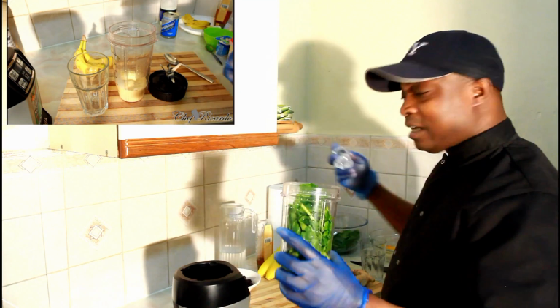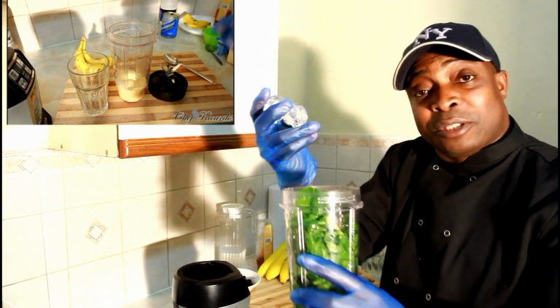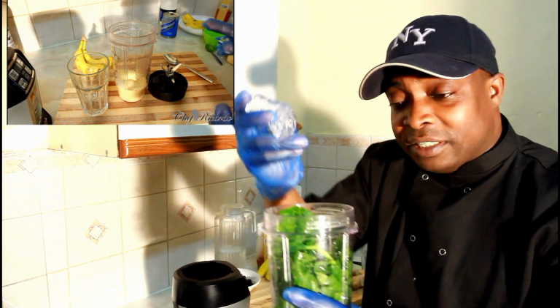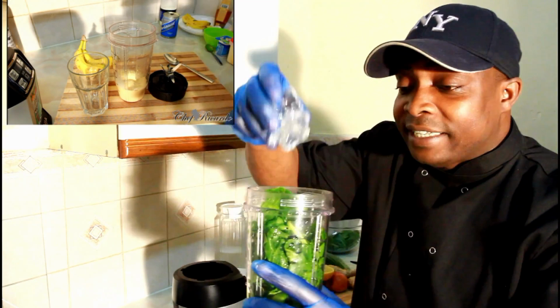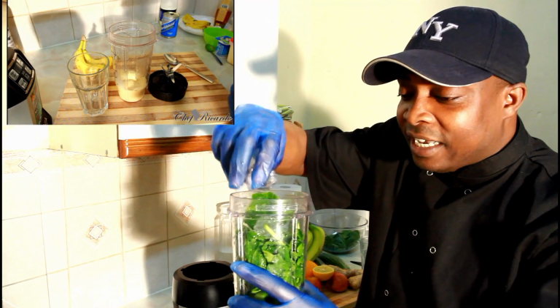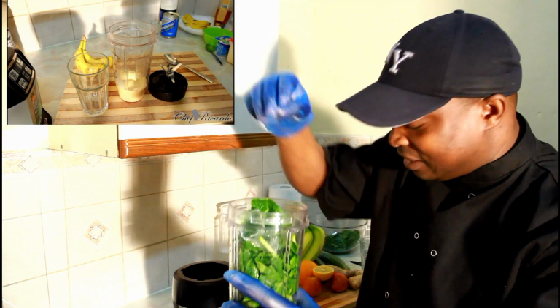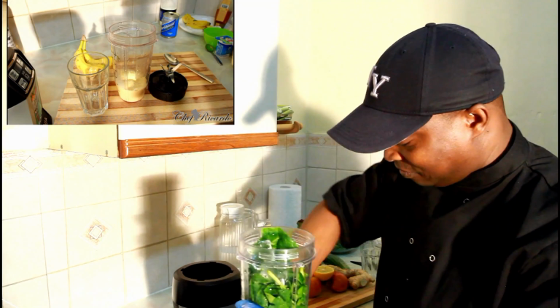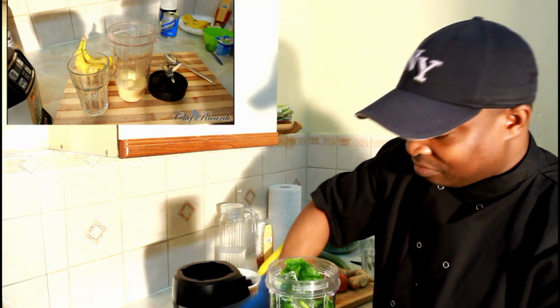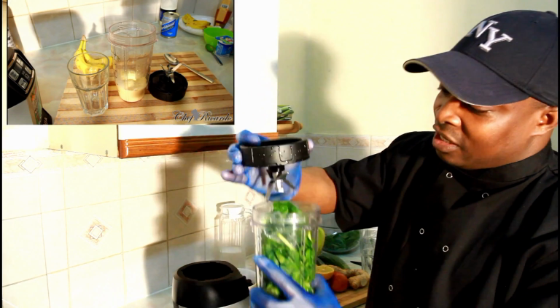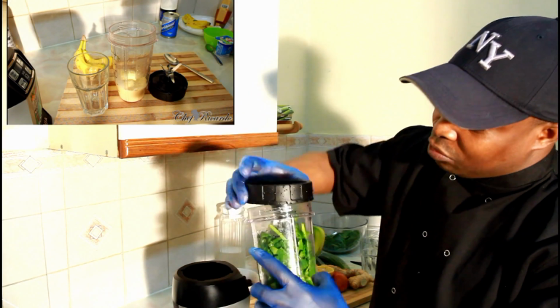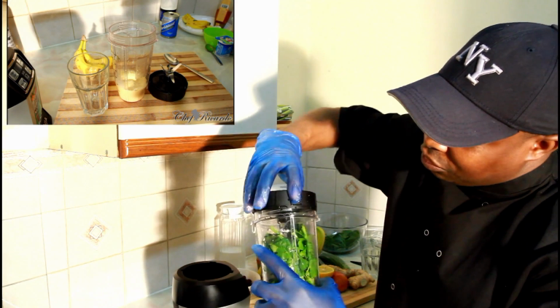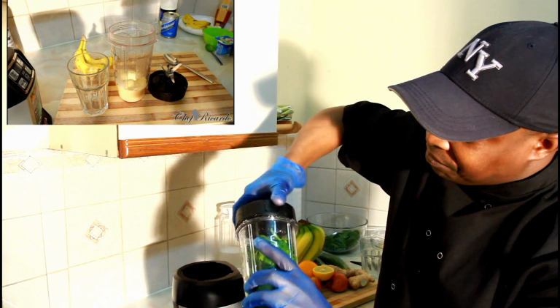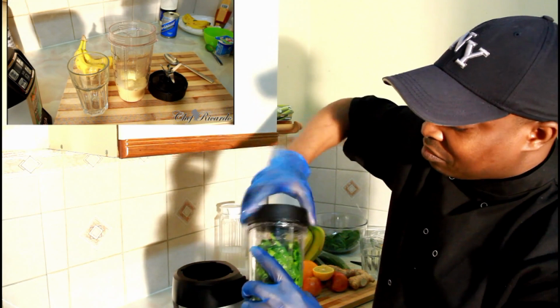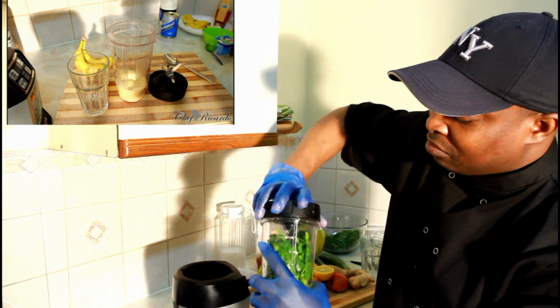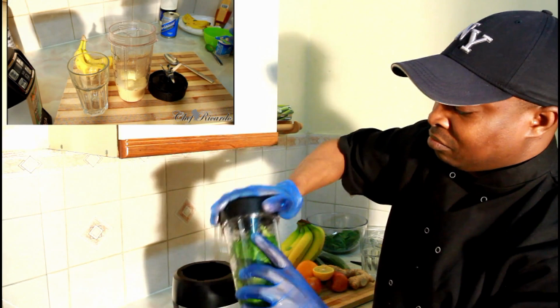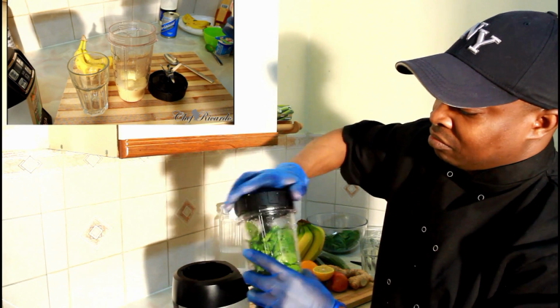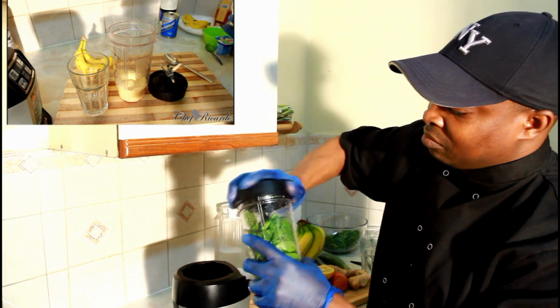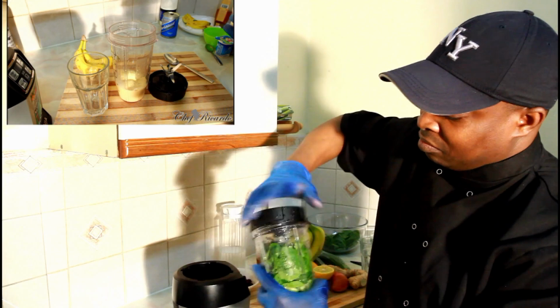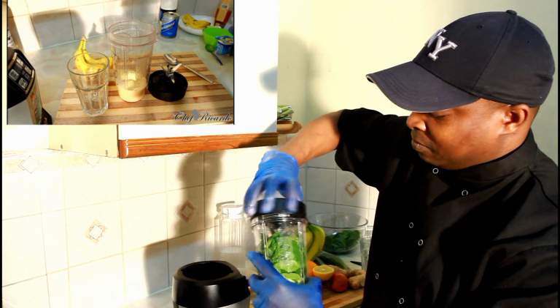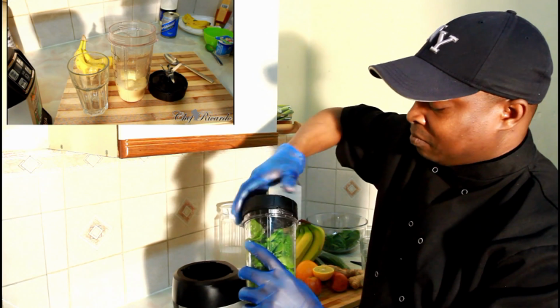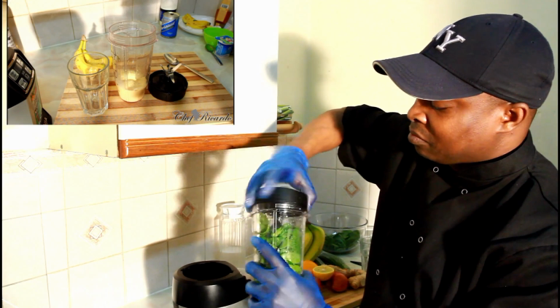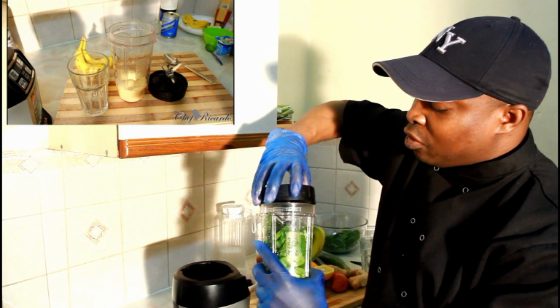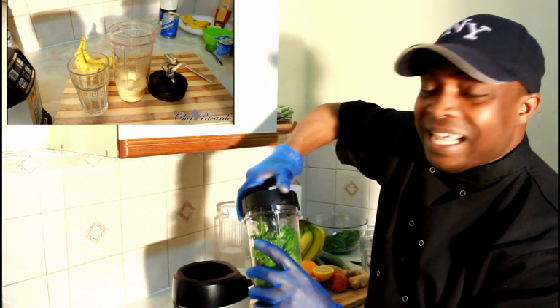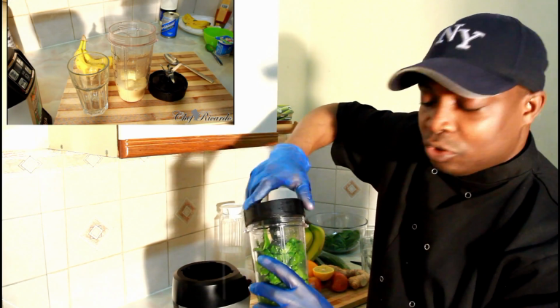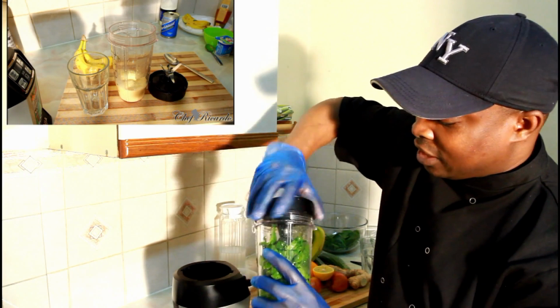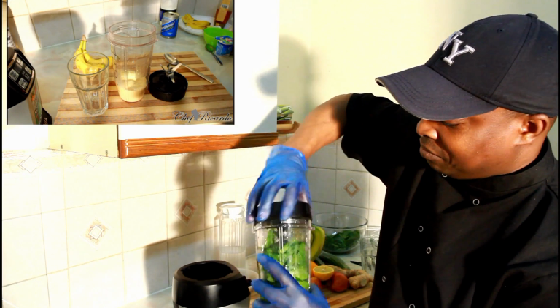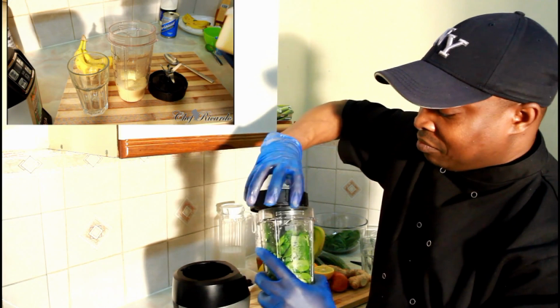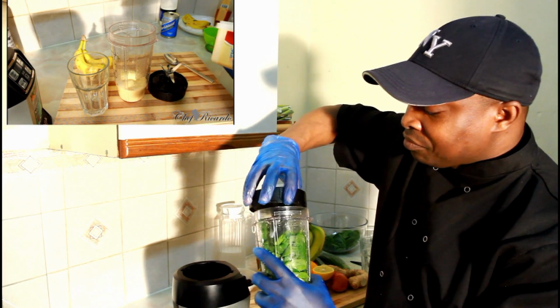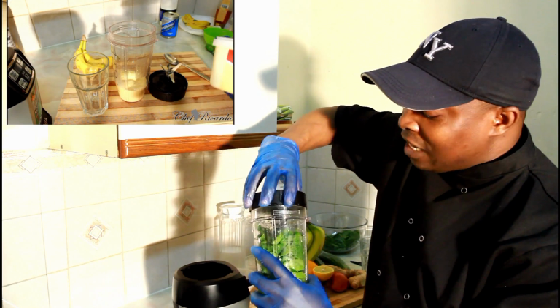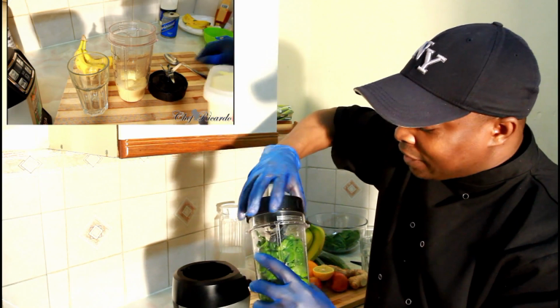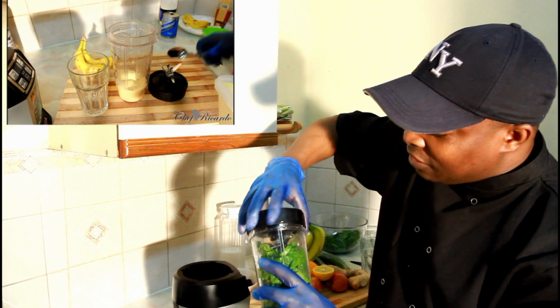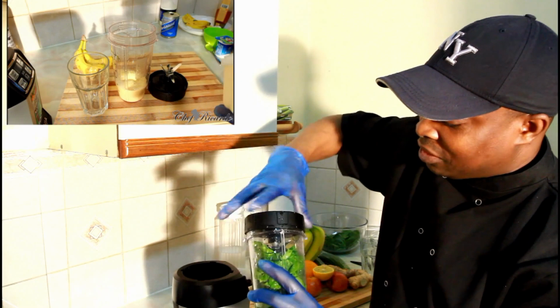I'll pop two pieces of ice inside of it, and what we're gonna do is blend this for two seconds. I know you guys are gonna love this recipe.